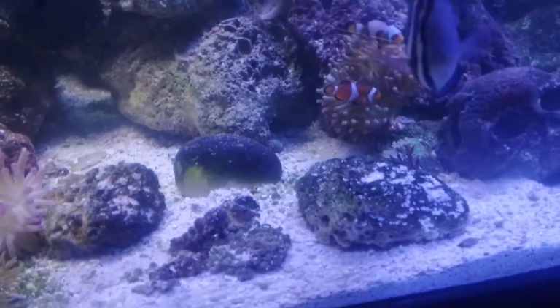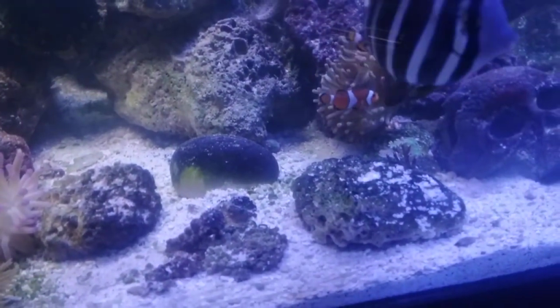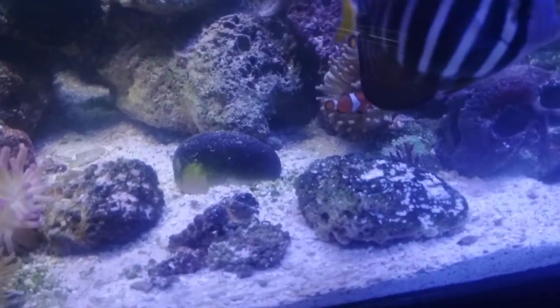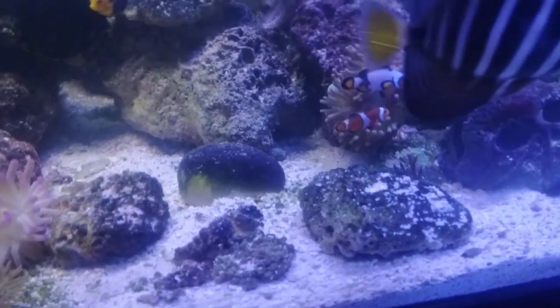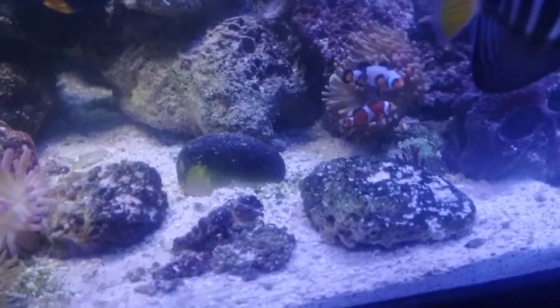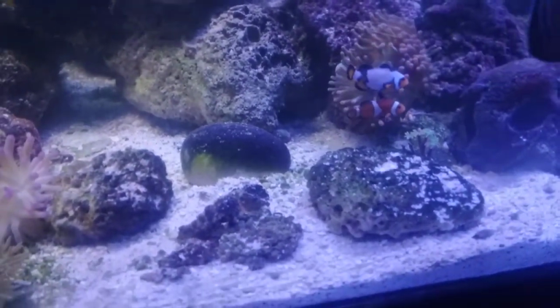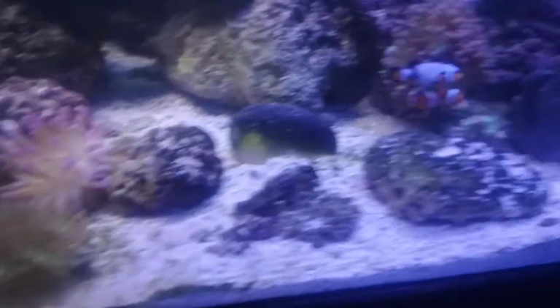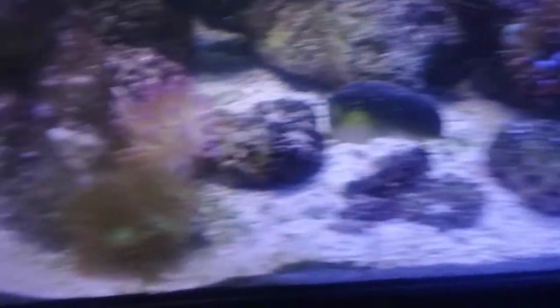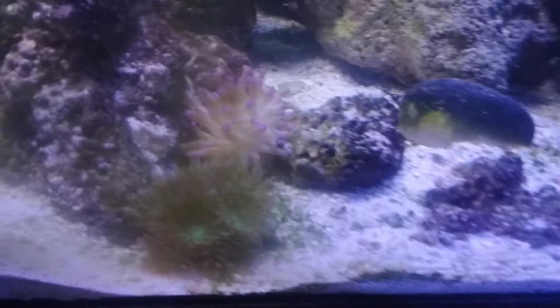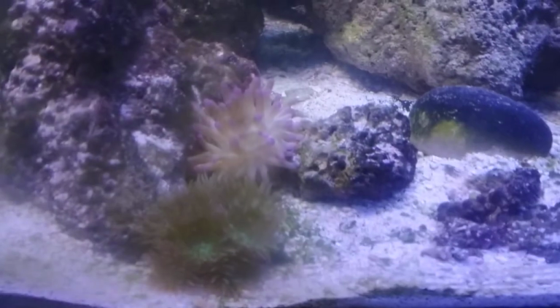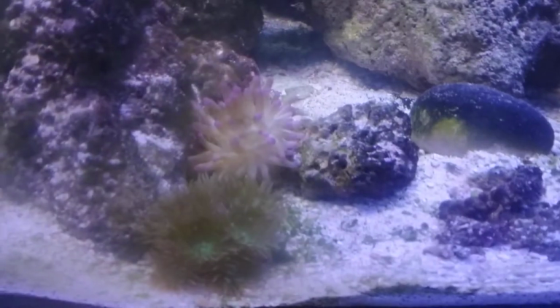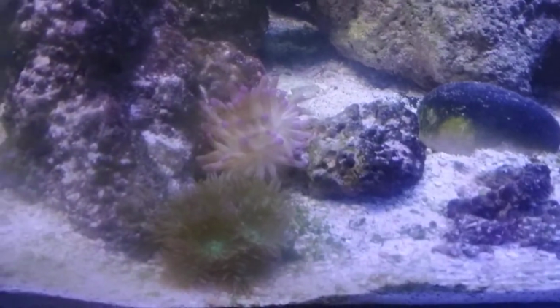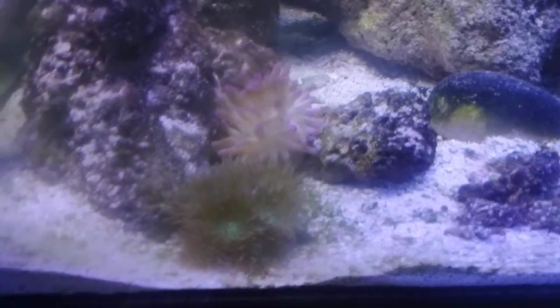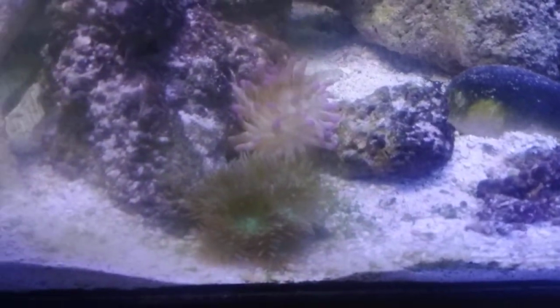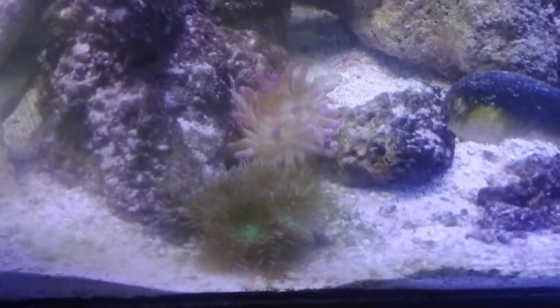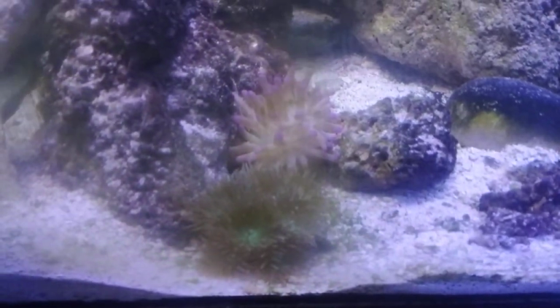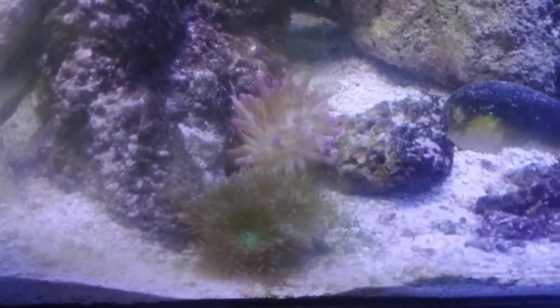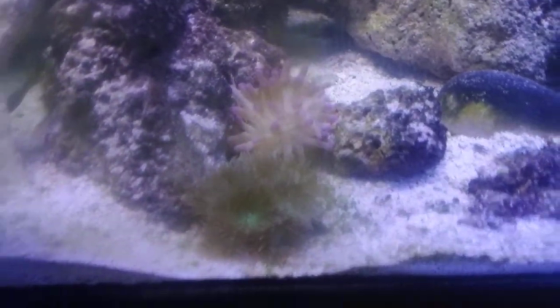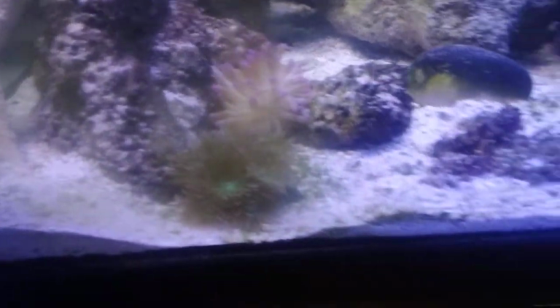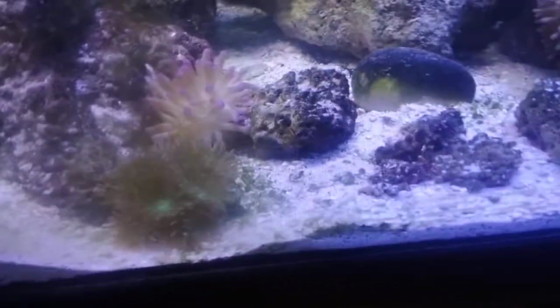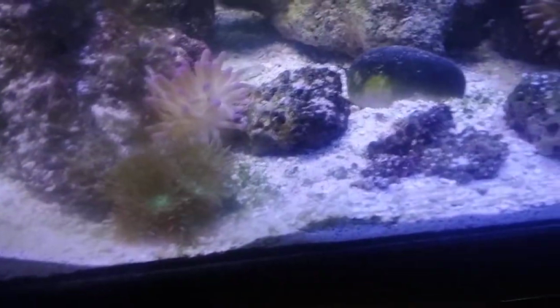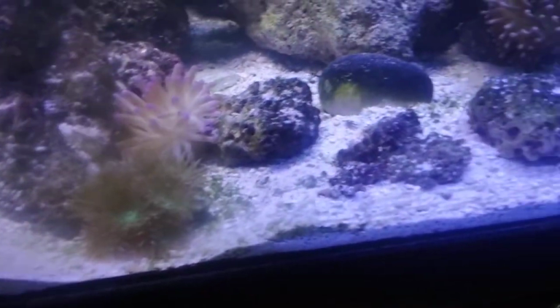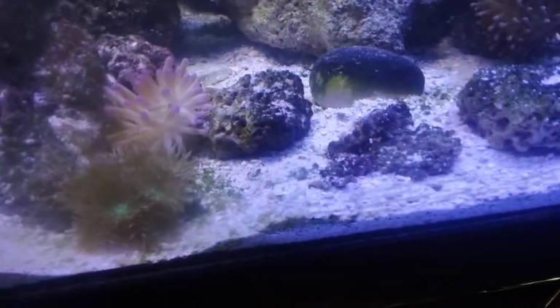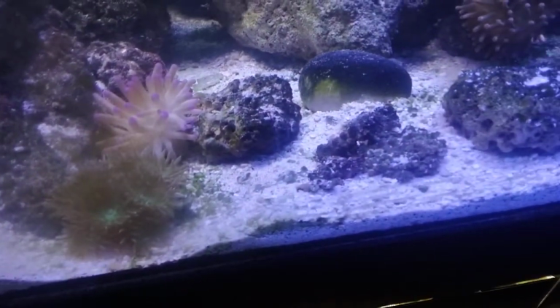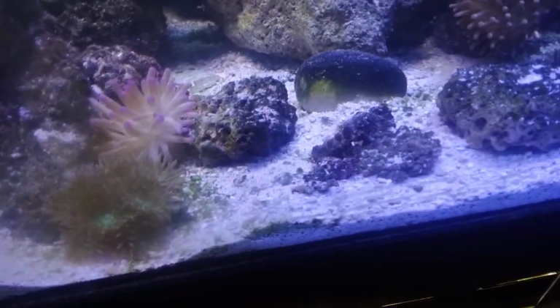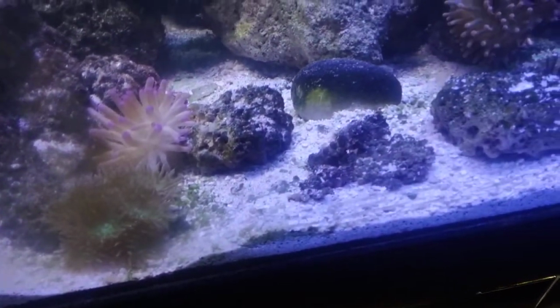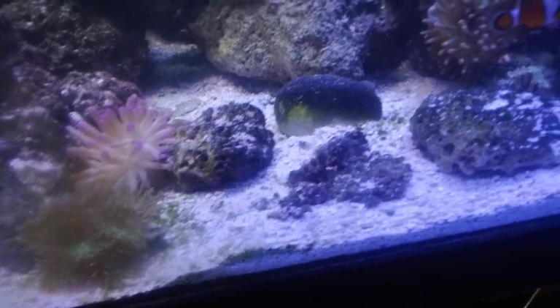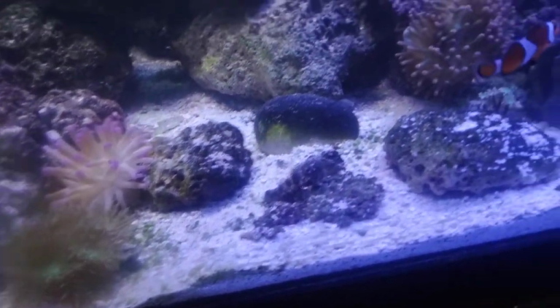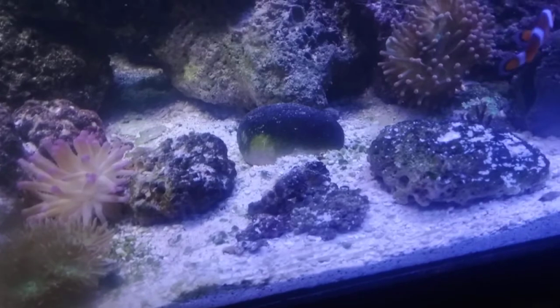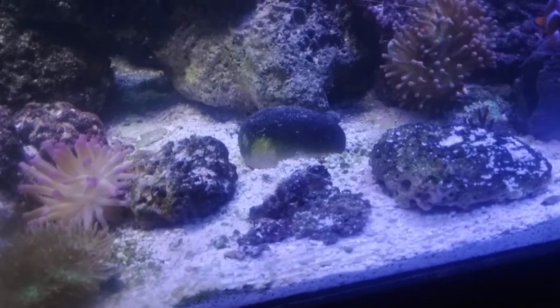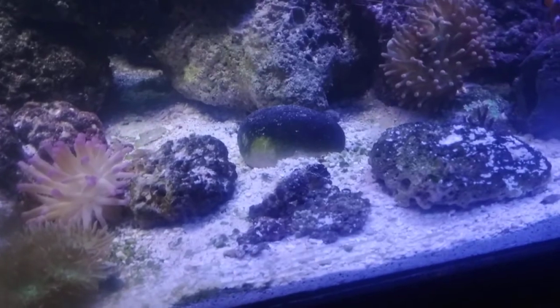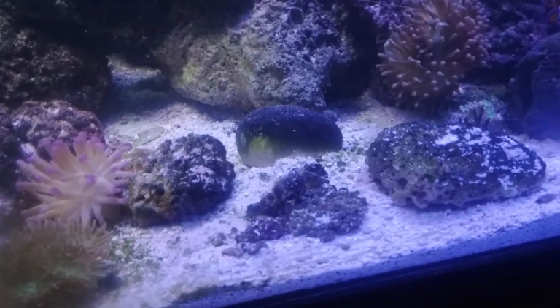It's starting to bloom. My little bubble tip down here has started to bloom, and I believe the answer is definitely flow.